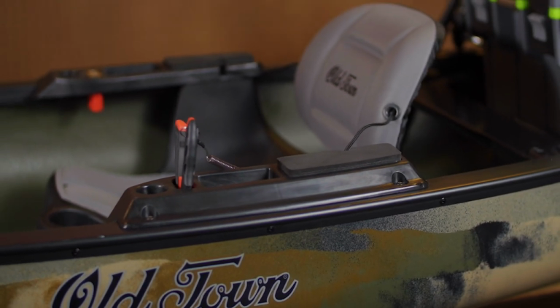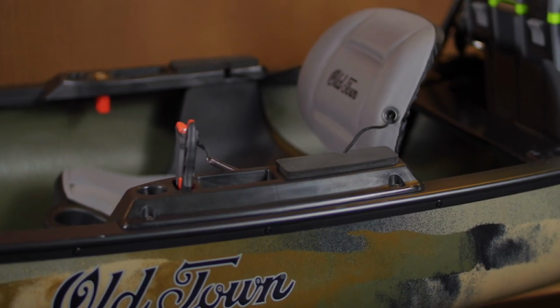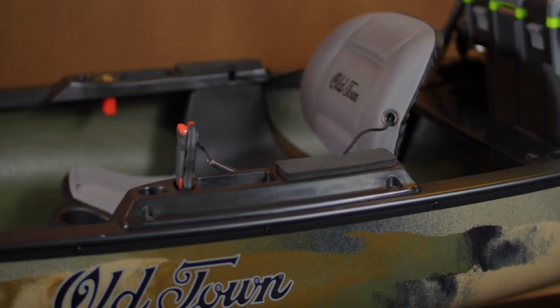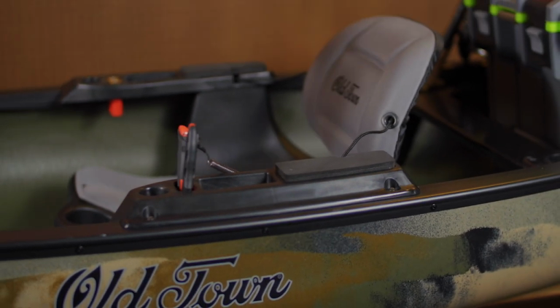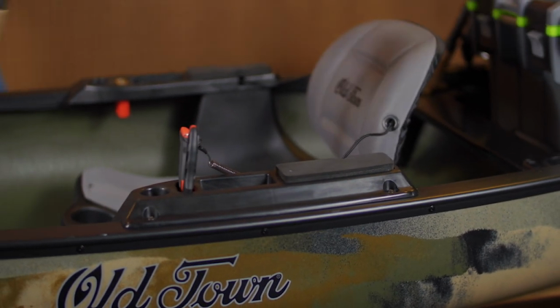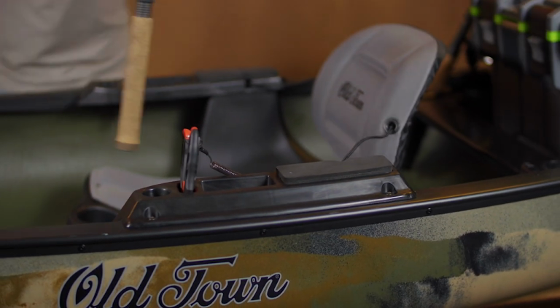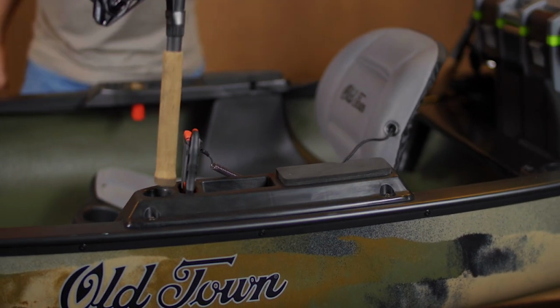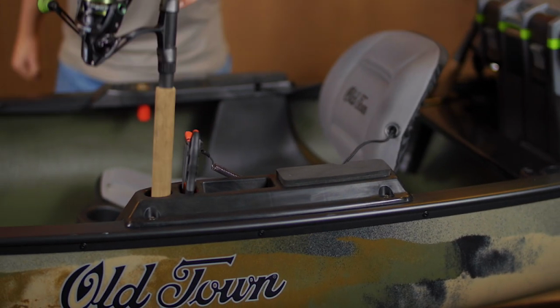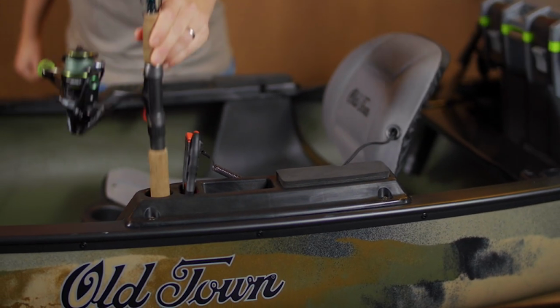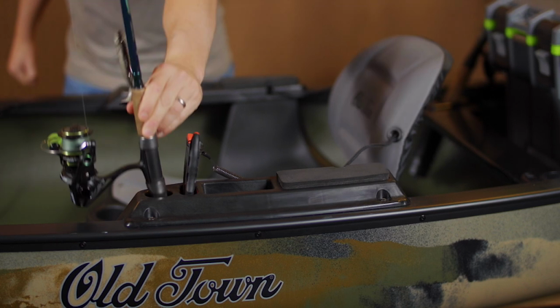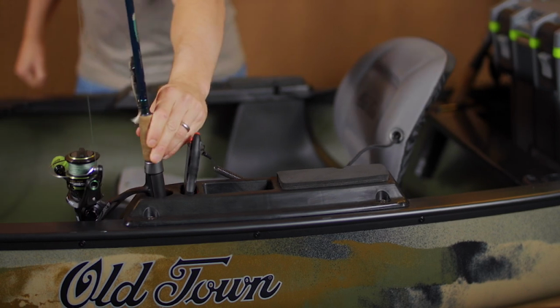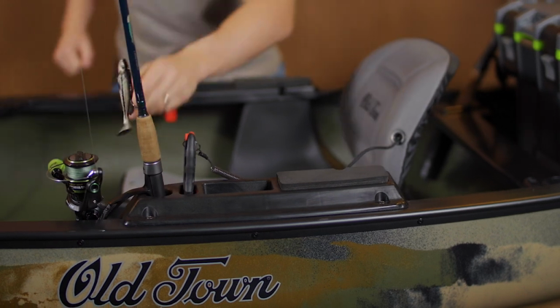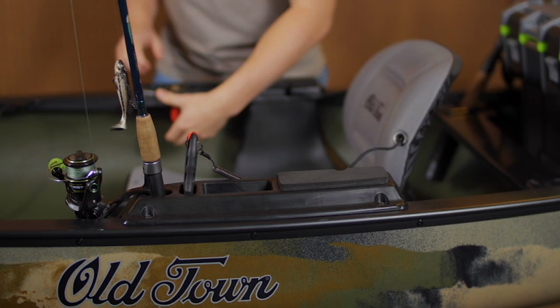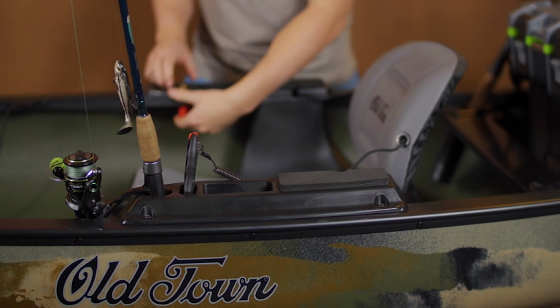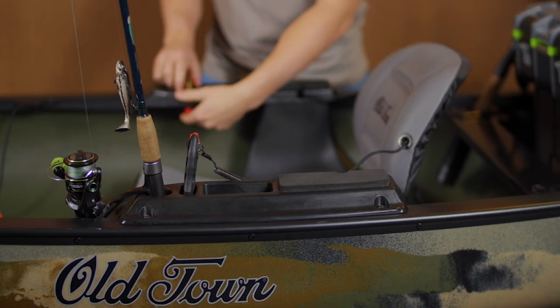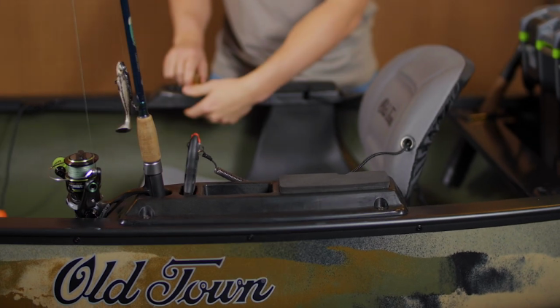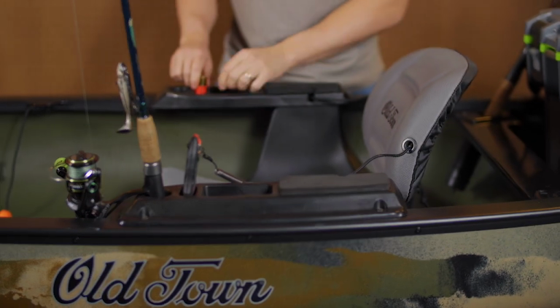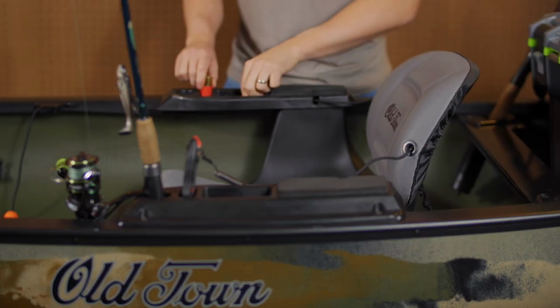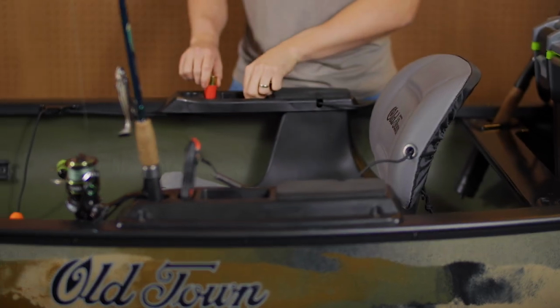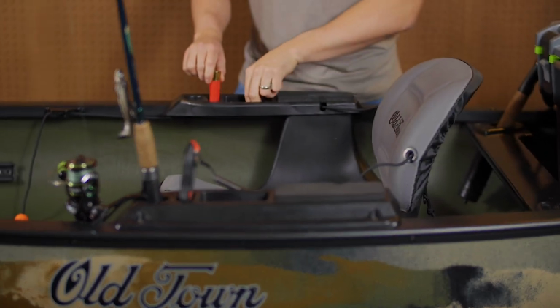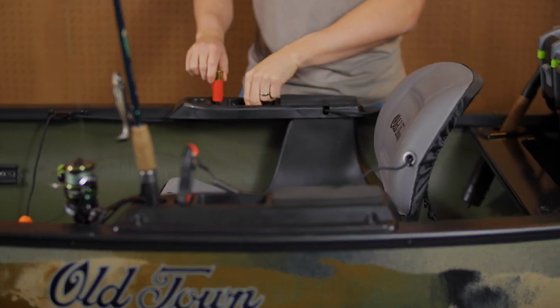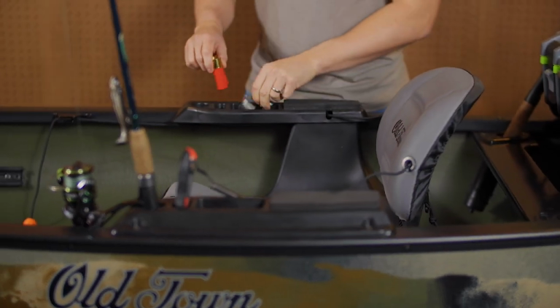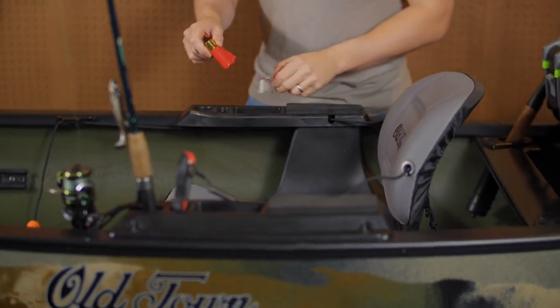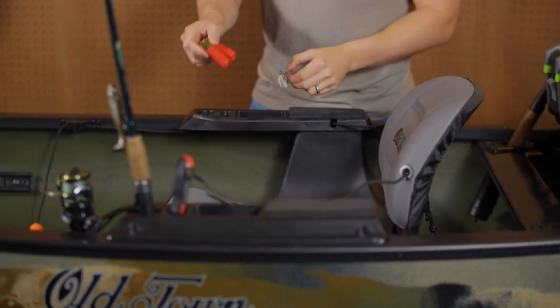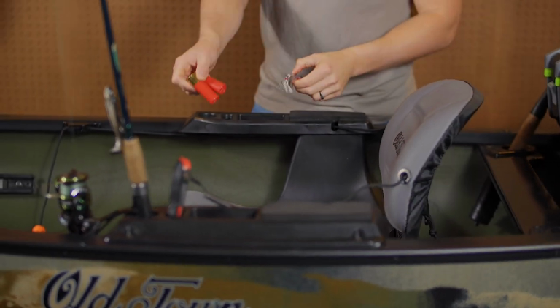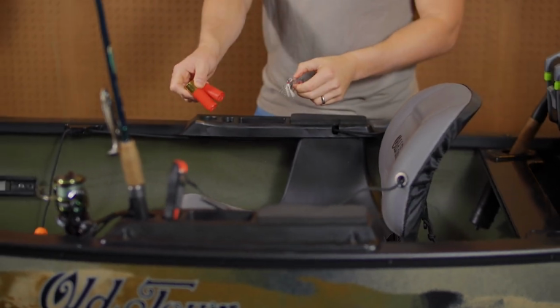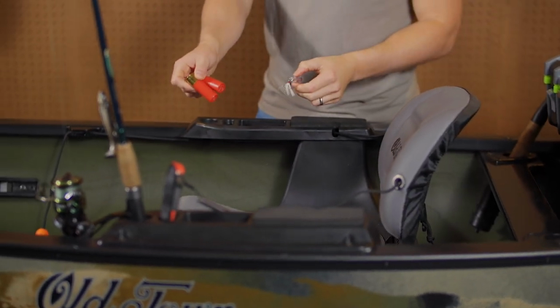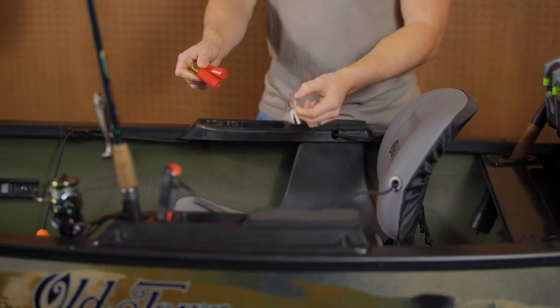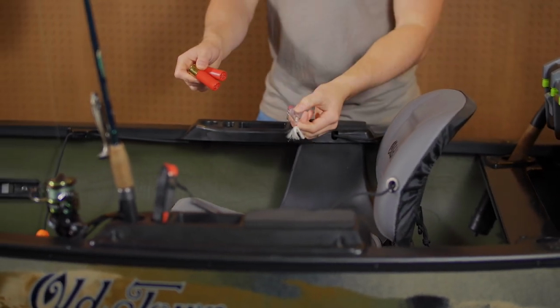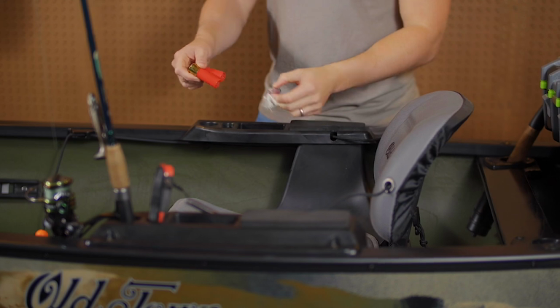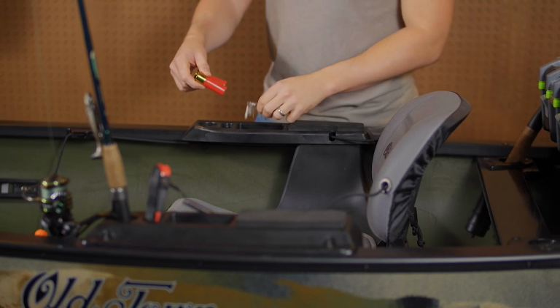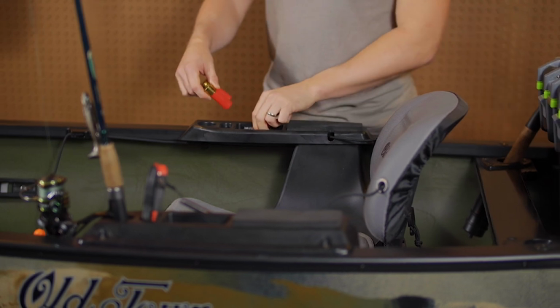Use the rod holders to swap out lures or land a fish, stash your tools, lures, shotgun shells, and more in the useful multi-purpose trays.